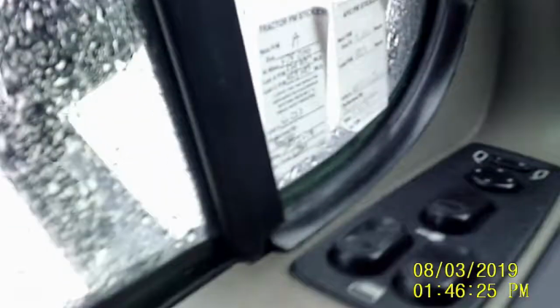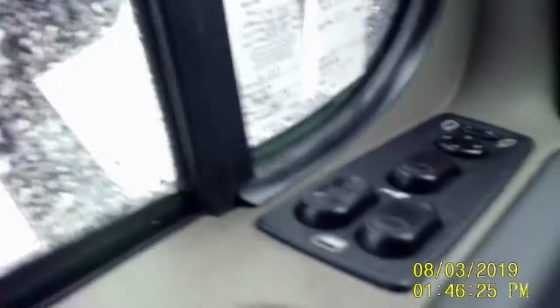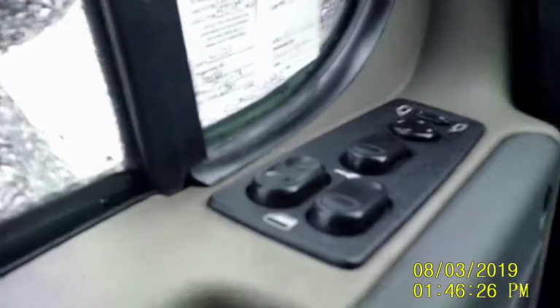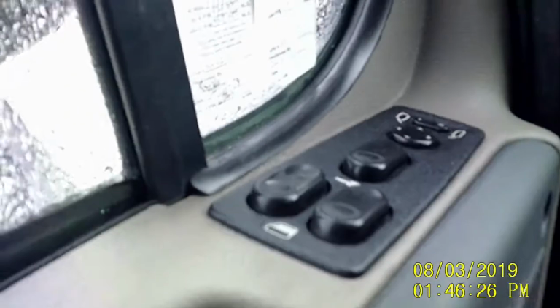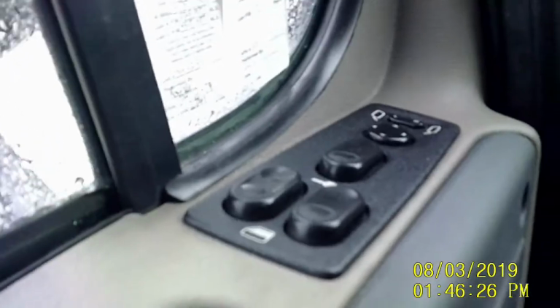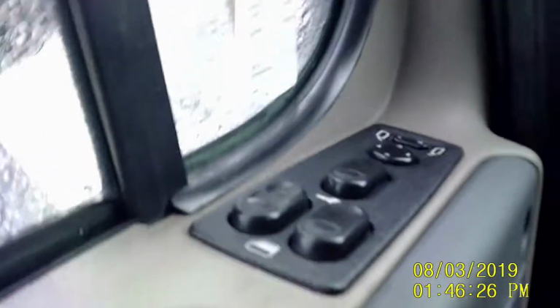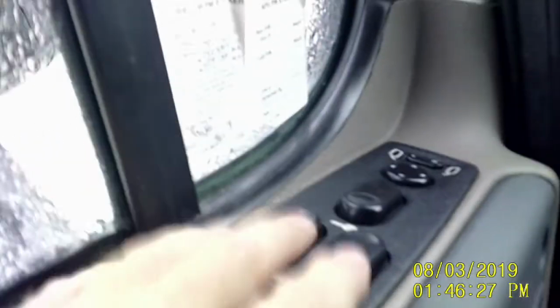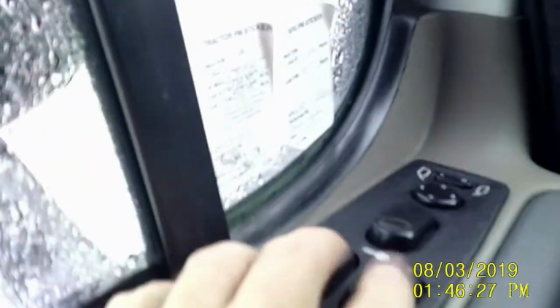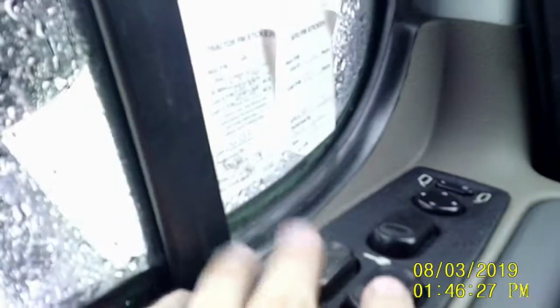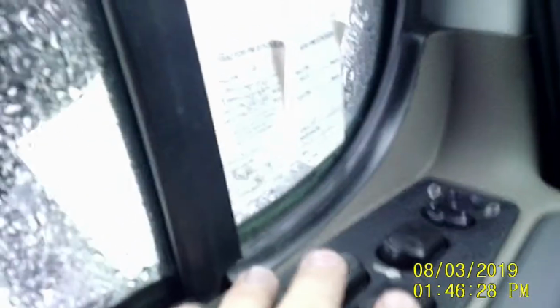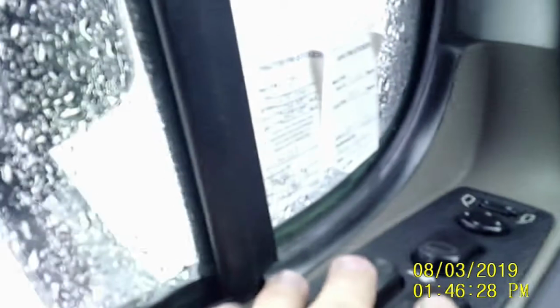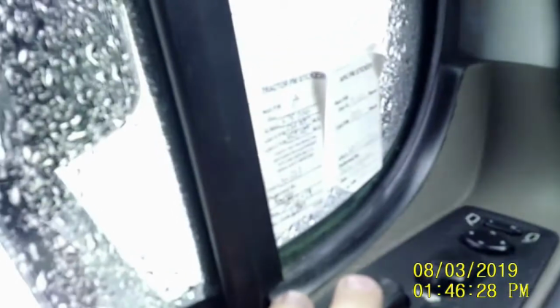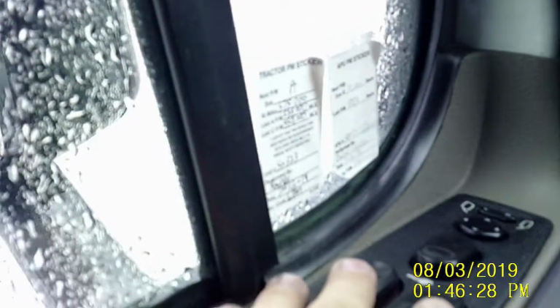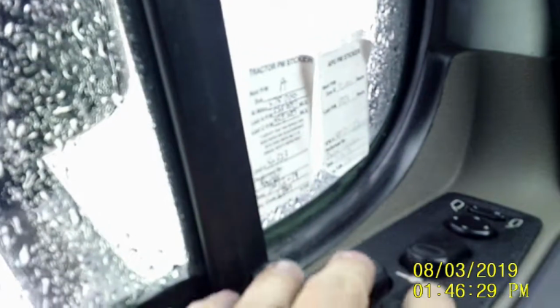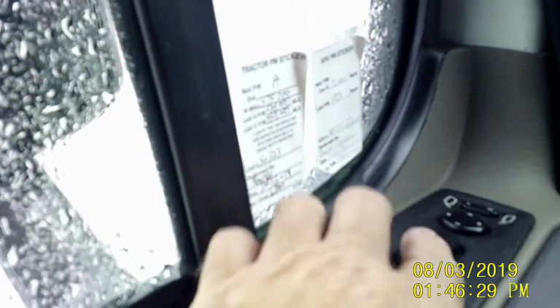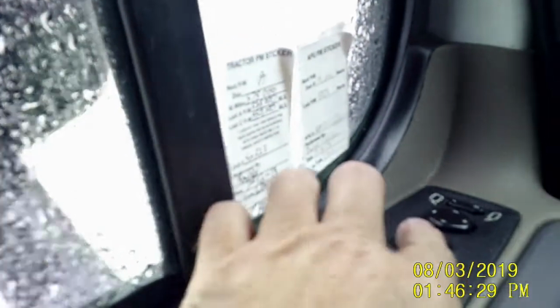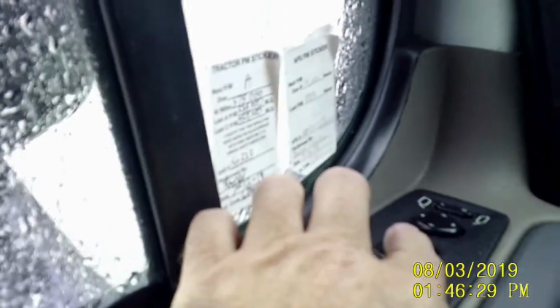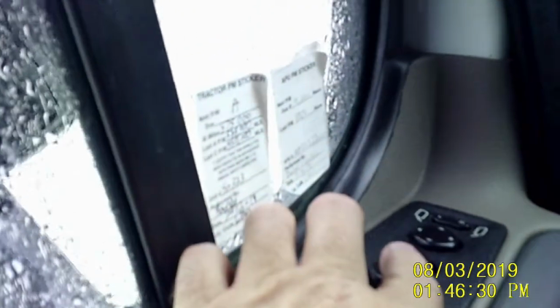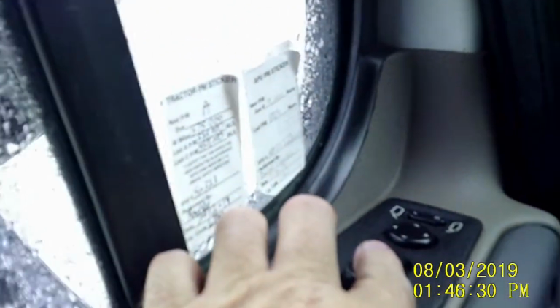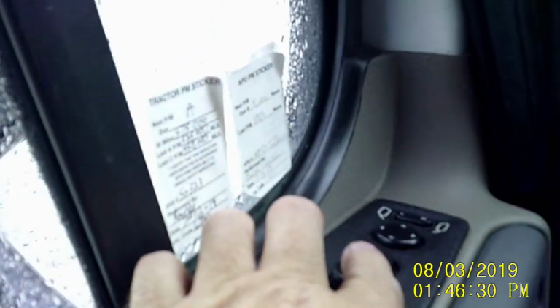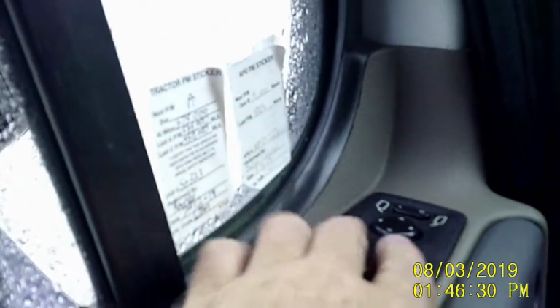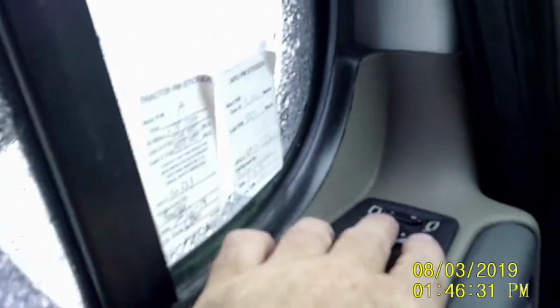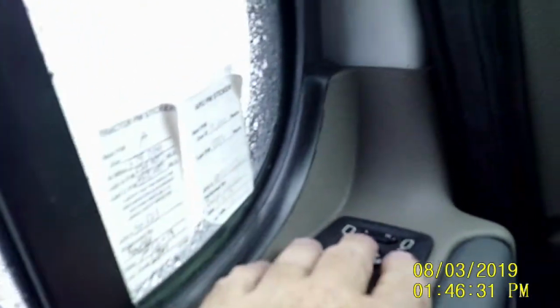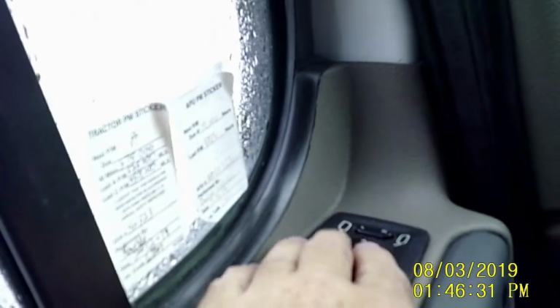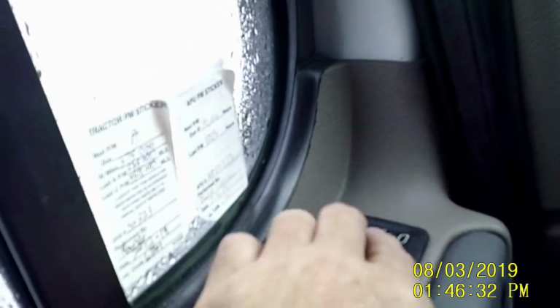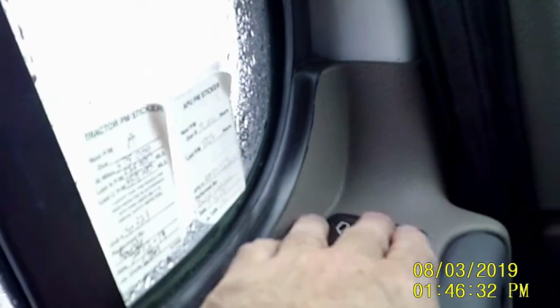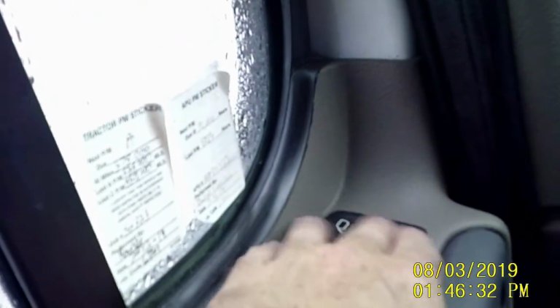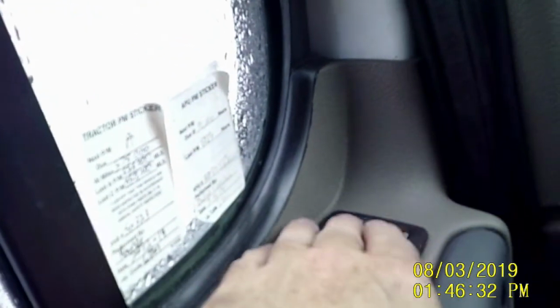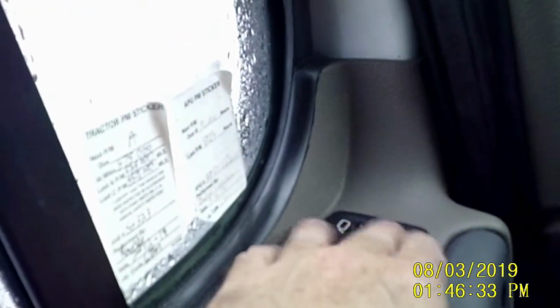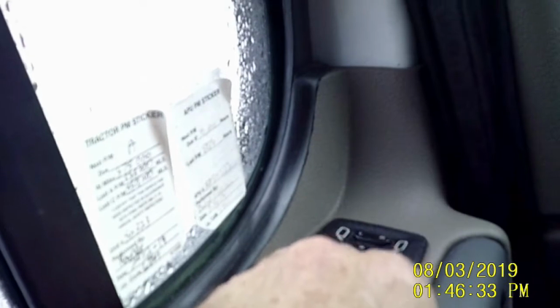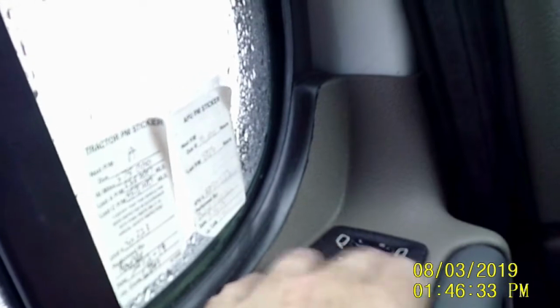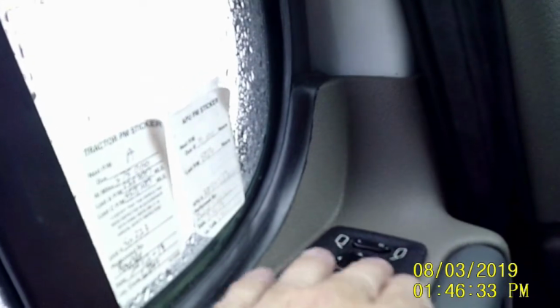Right here on the door, you've got your window controls, door lock, and your mirror controls — left mirror, right mirror, up and down.